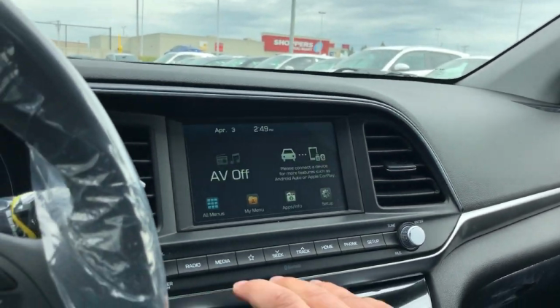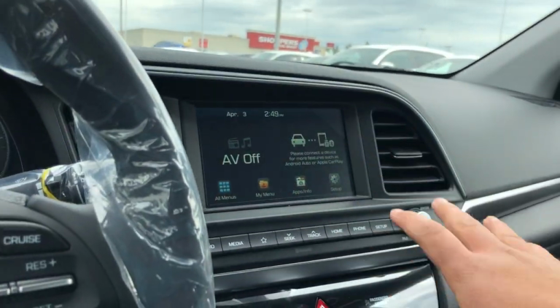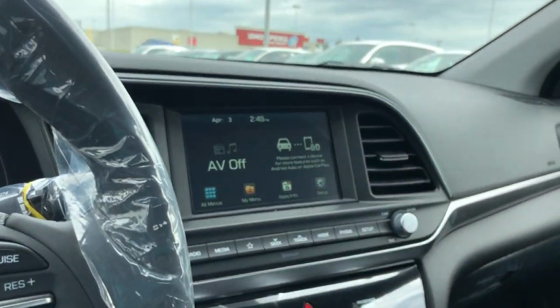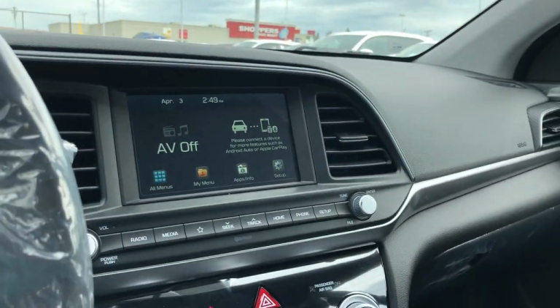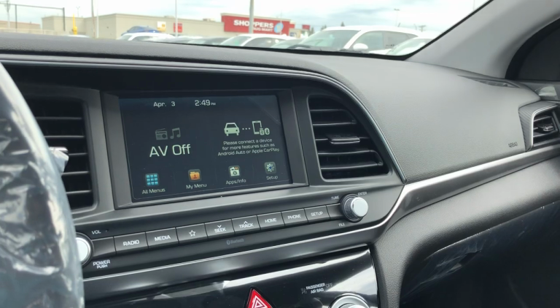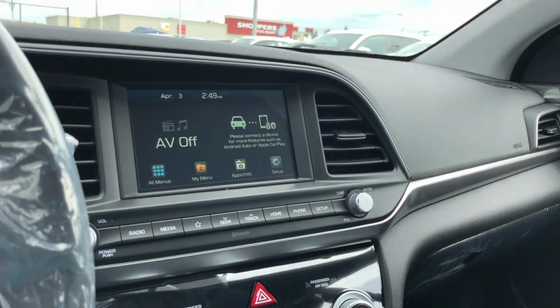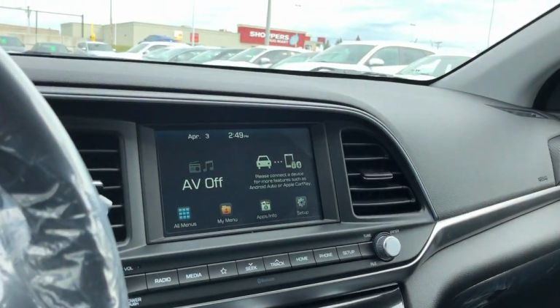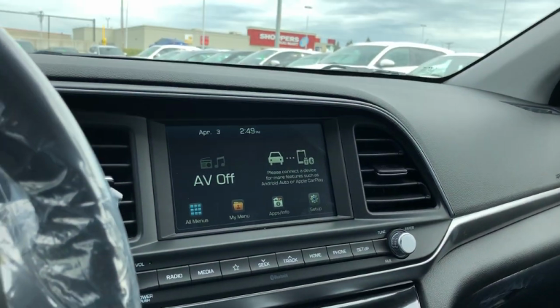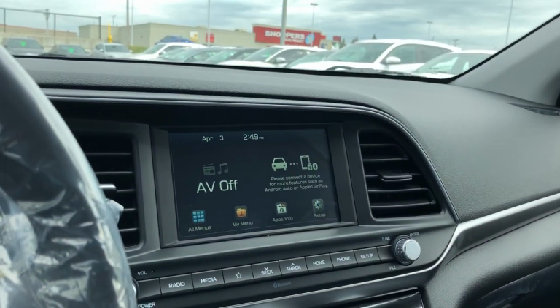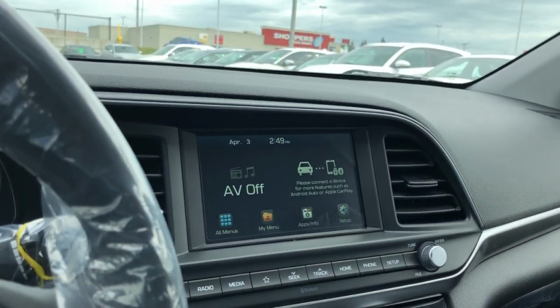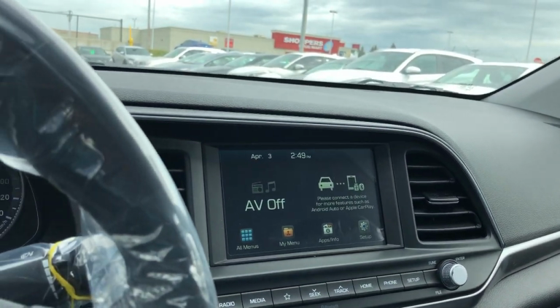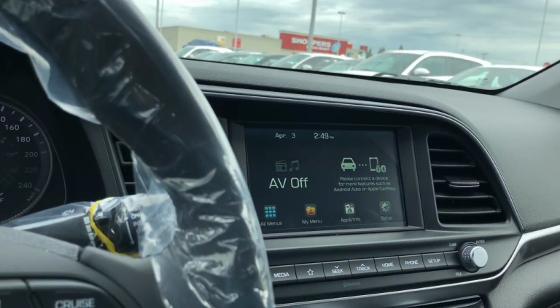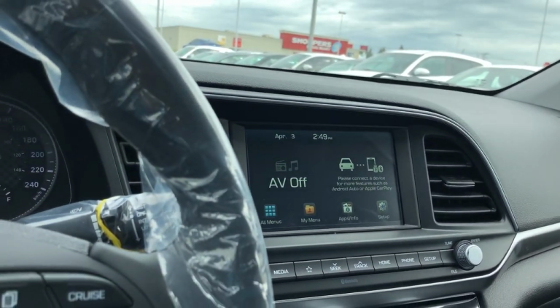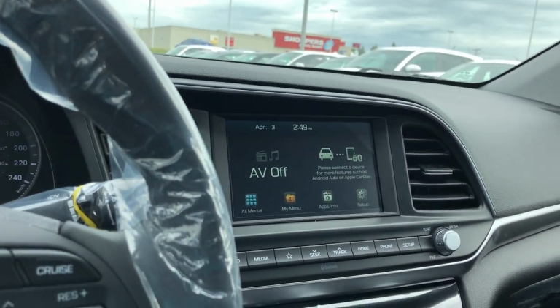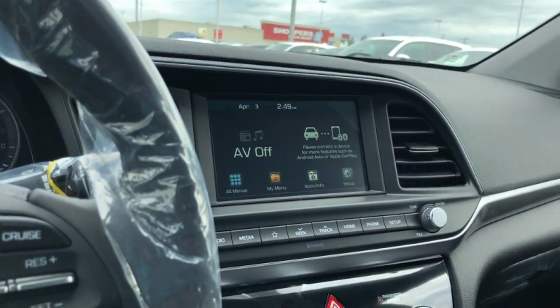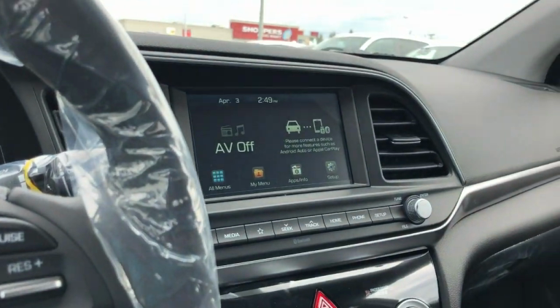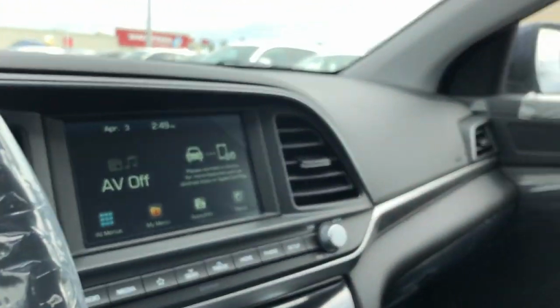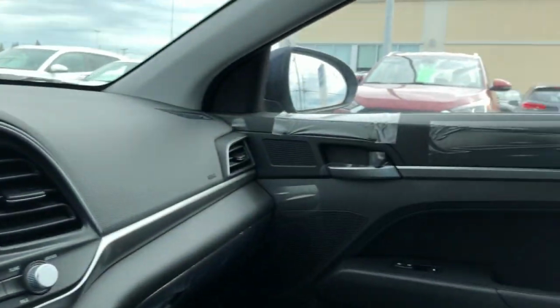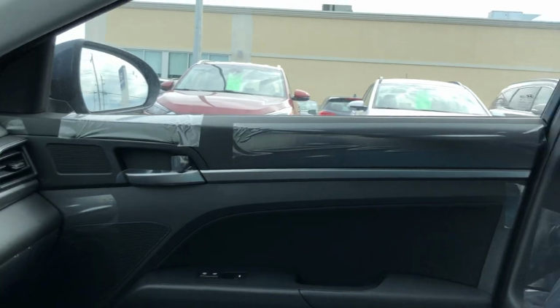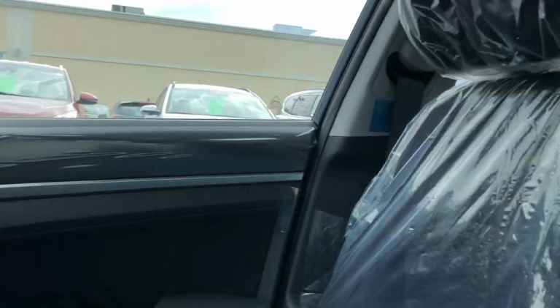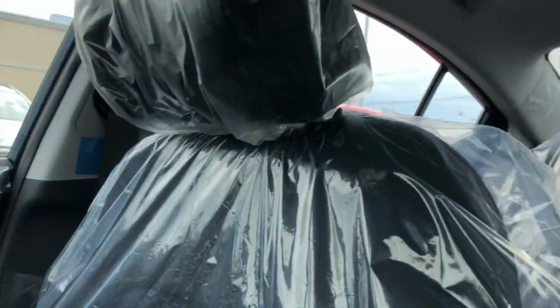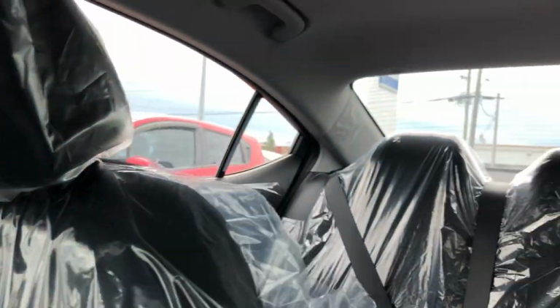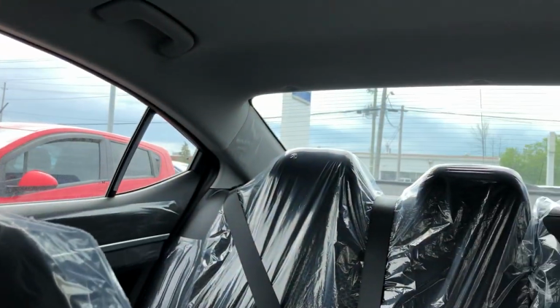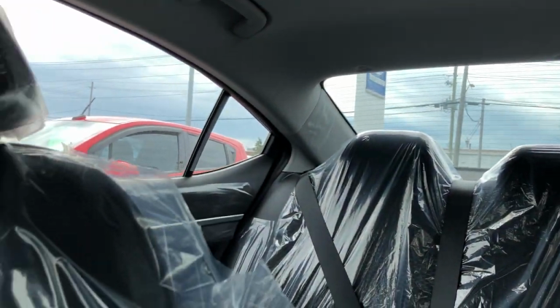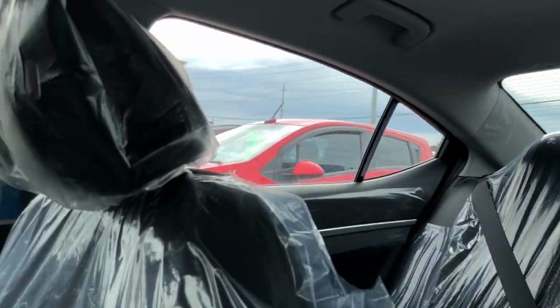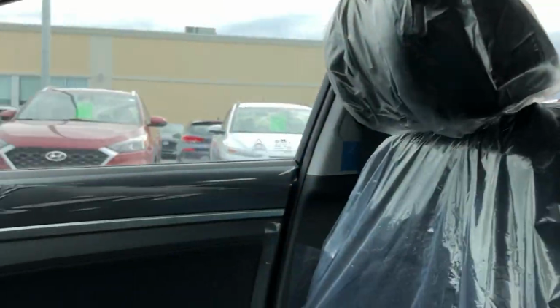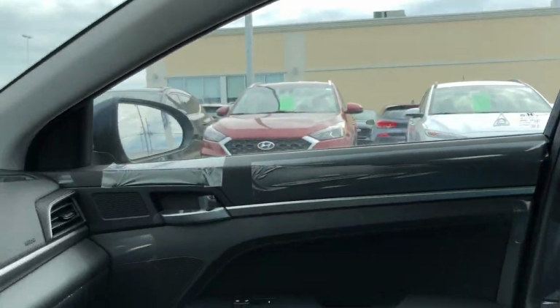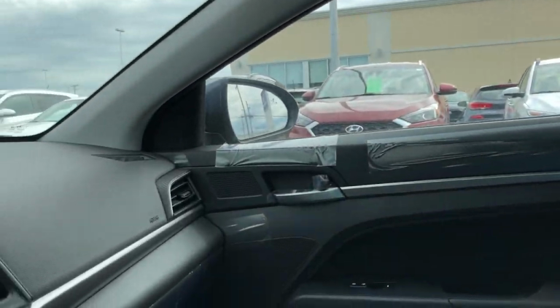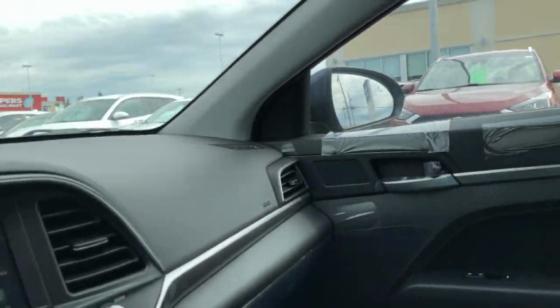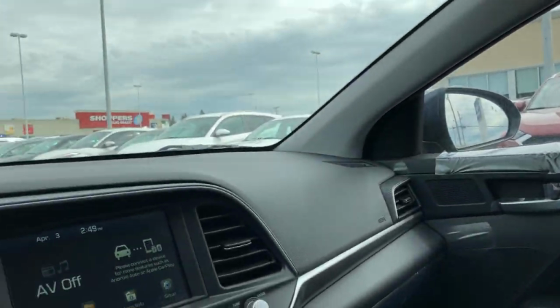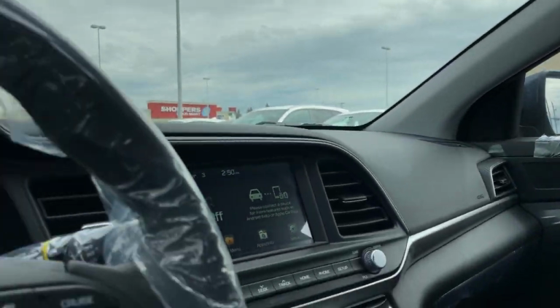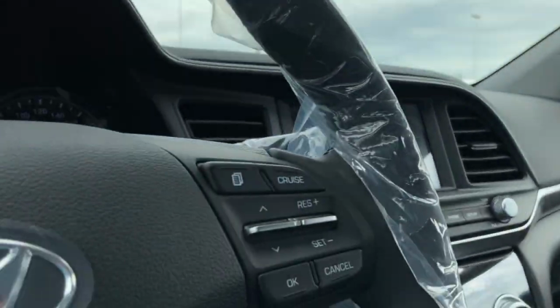Of course, a nice big touch display. Apple and Android CarPlay, Bluetooth functions. All in all, a great looking vehicle at a very affordable price available here at Seaway Hyundai.